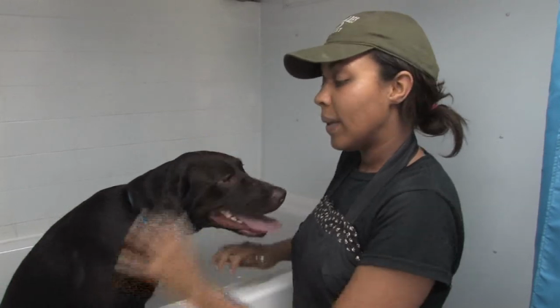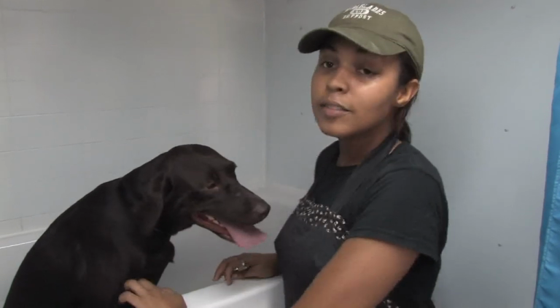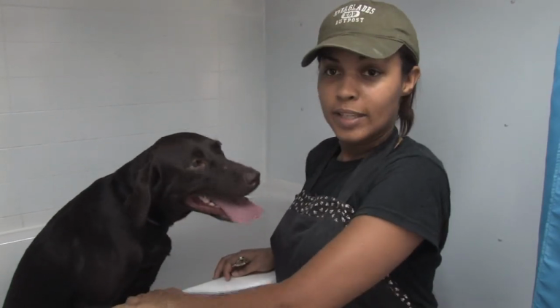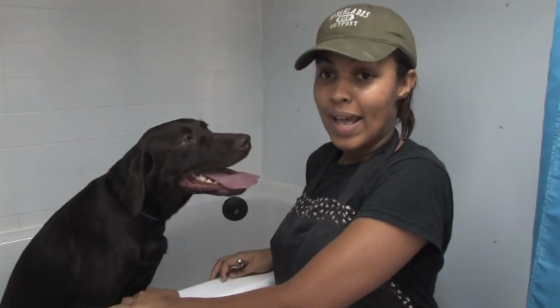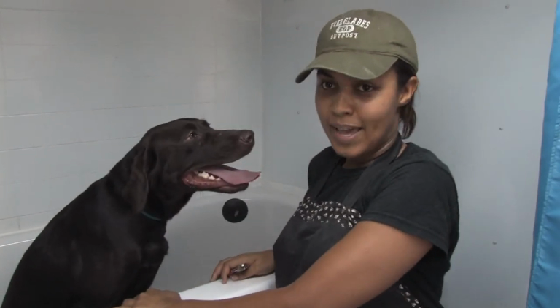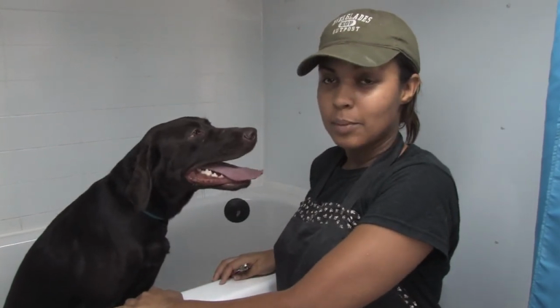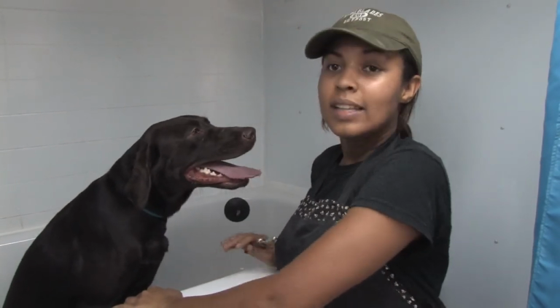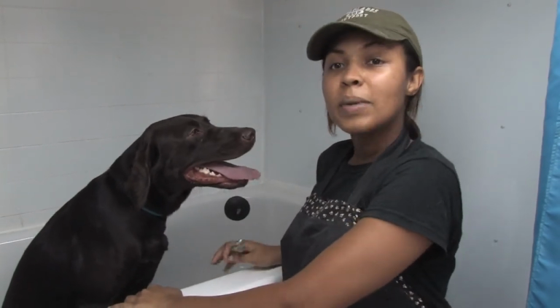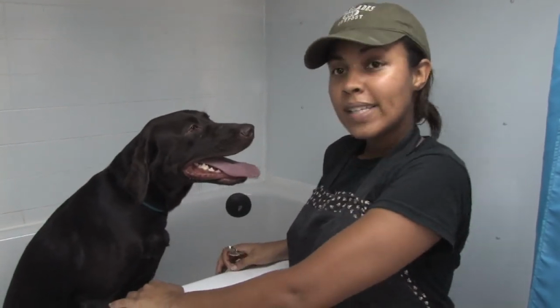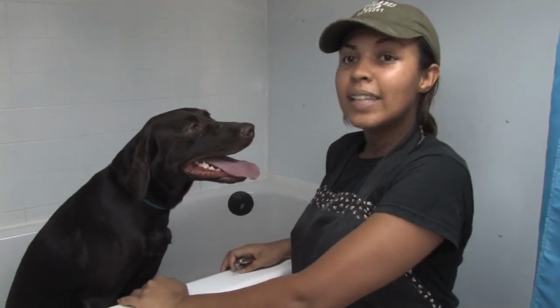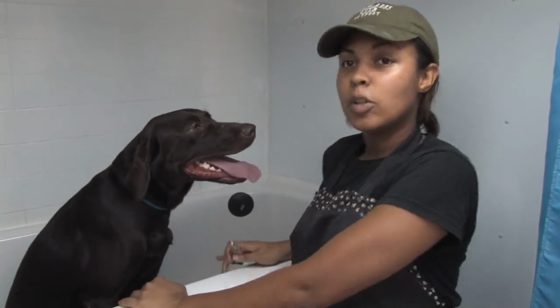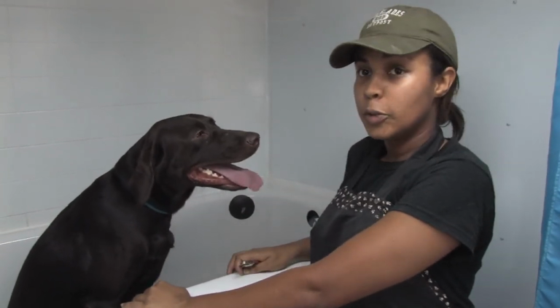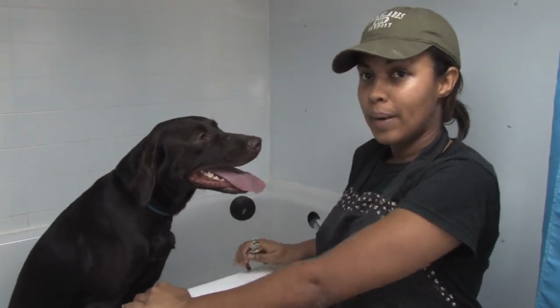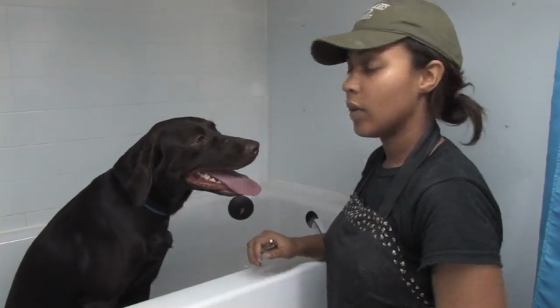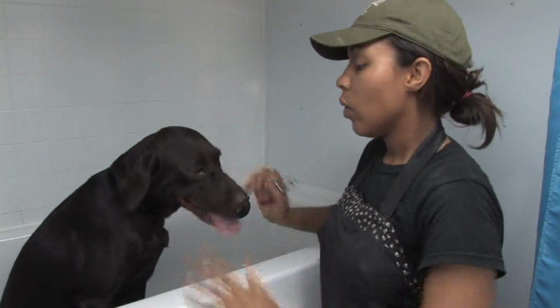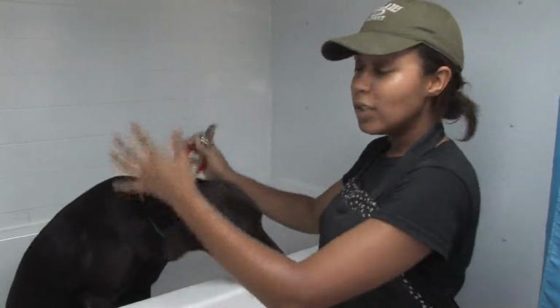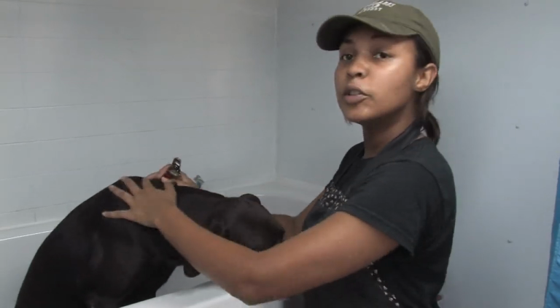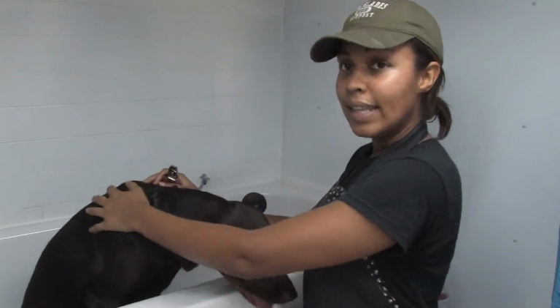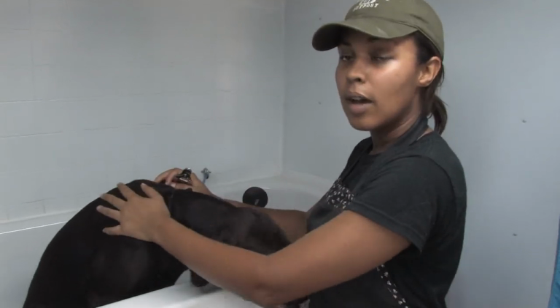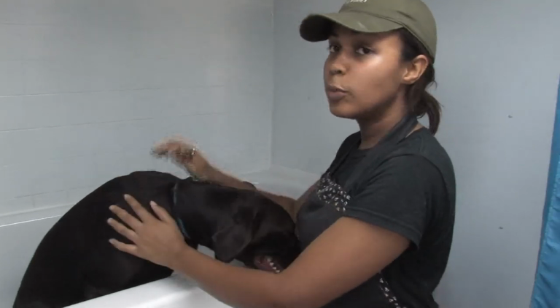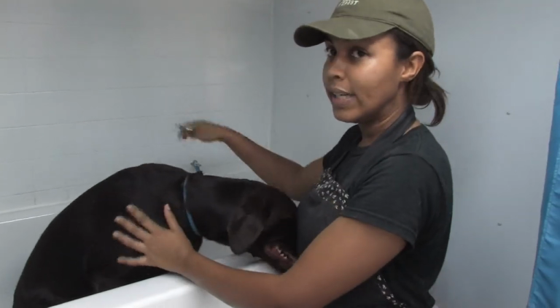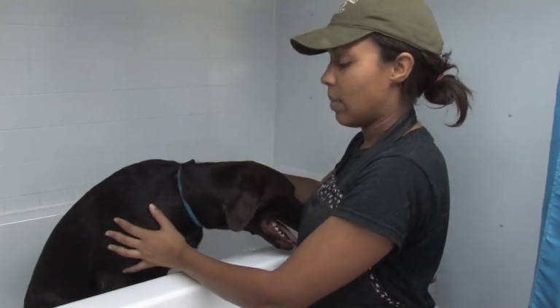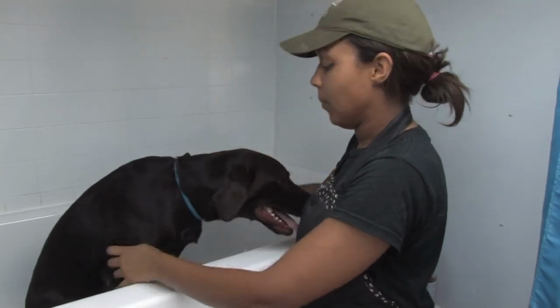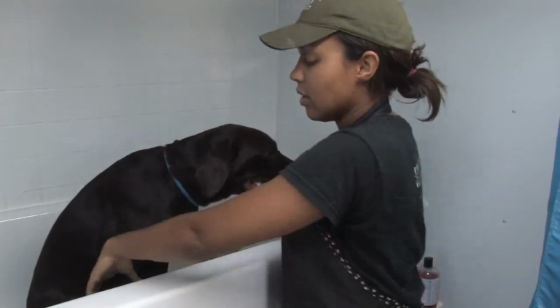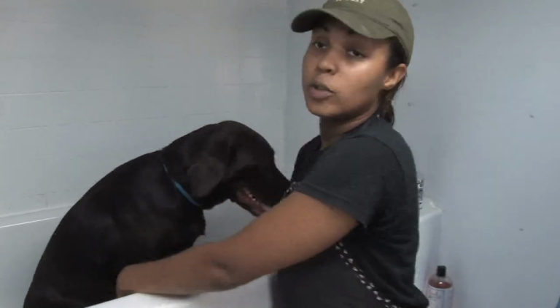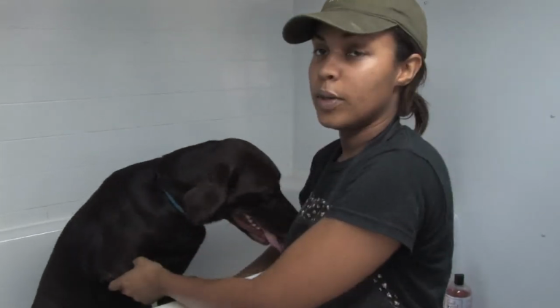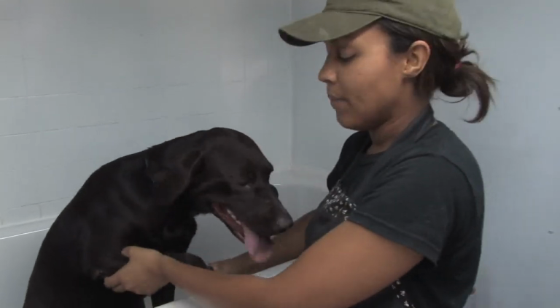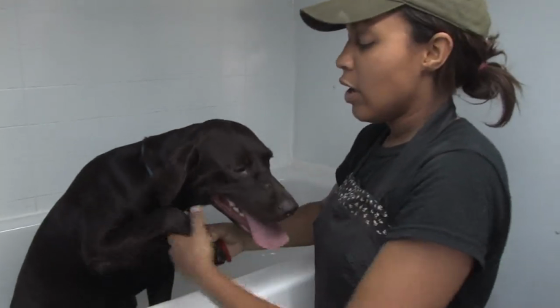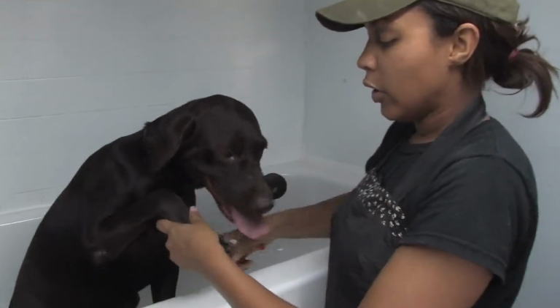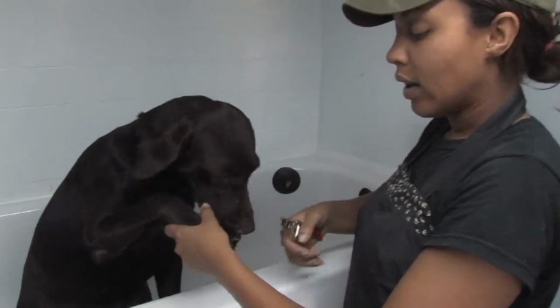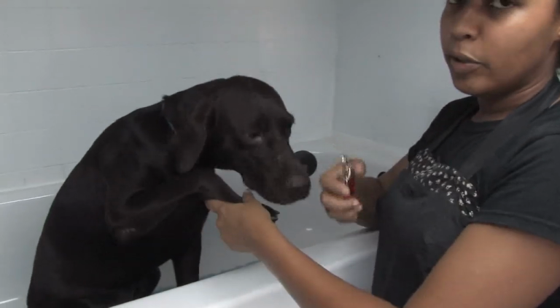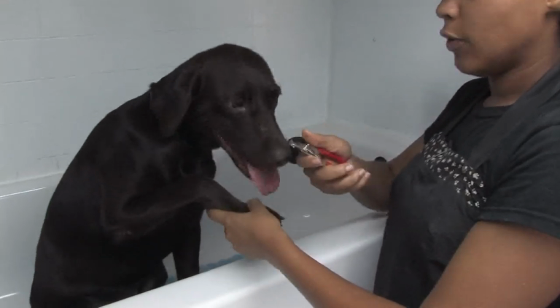Because everybody at home has a bathtub, this would be the best place to start your grooming. Once you have your dog in the tub and restrained somehow — make sure they don't run away — you're going to want to clip their nails first.